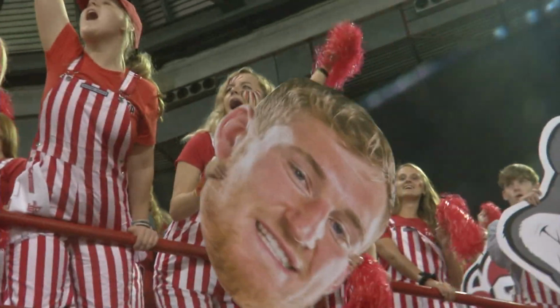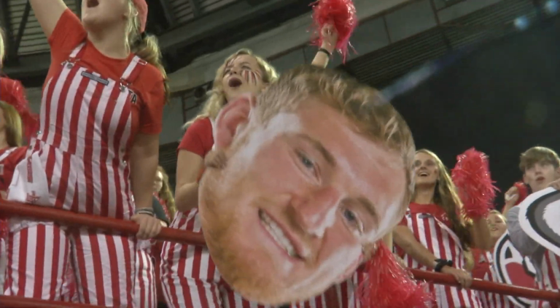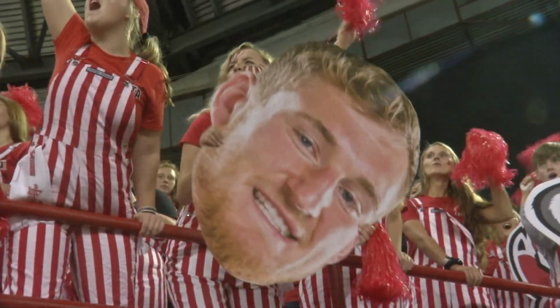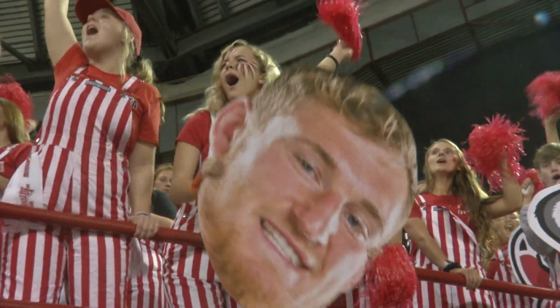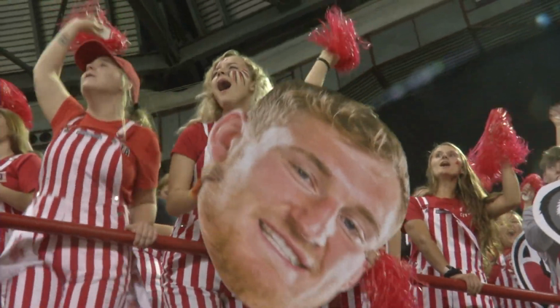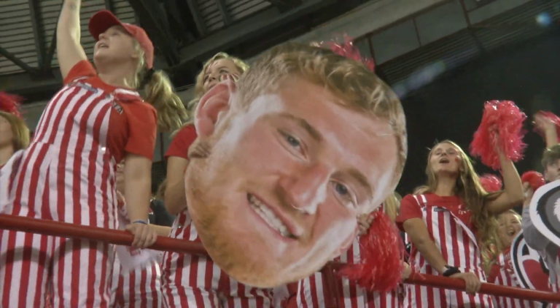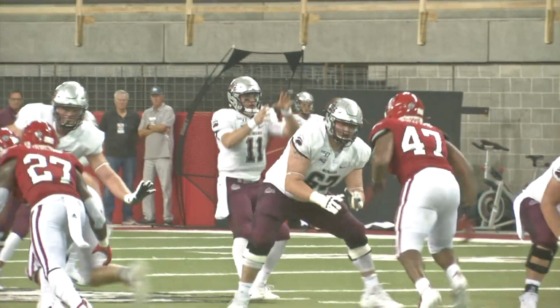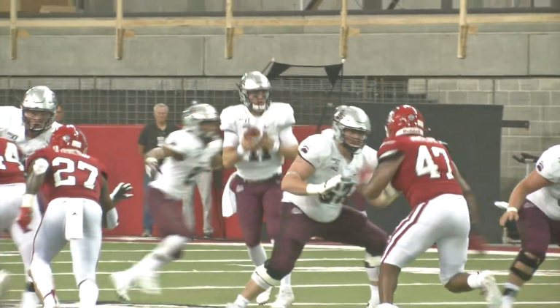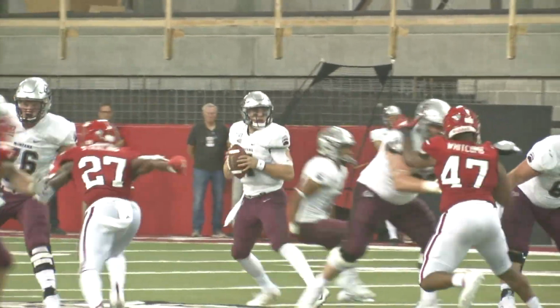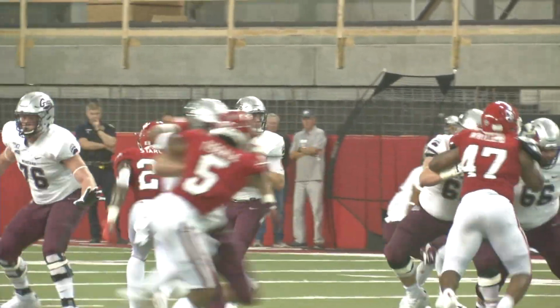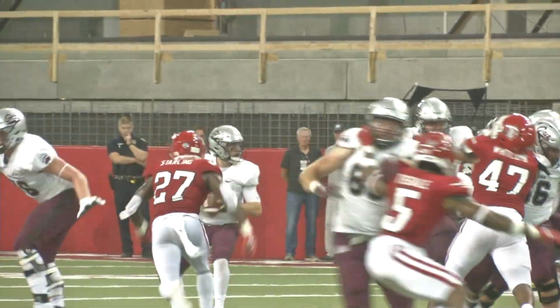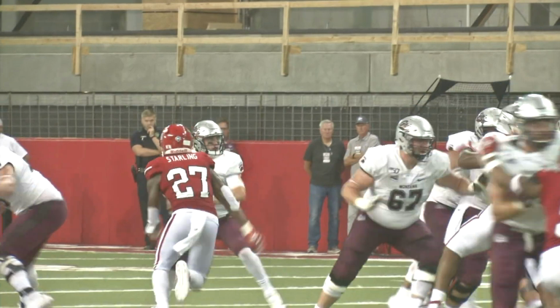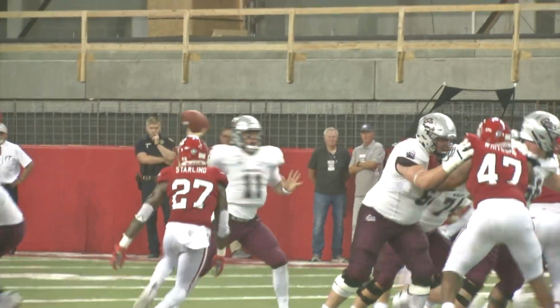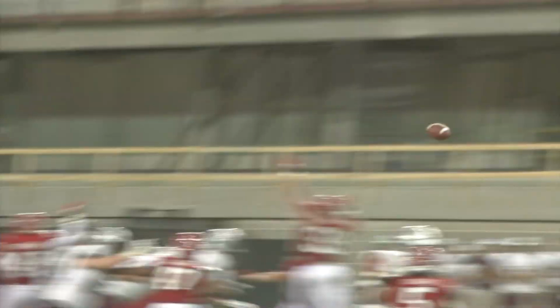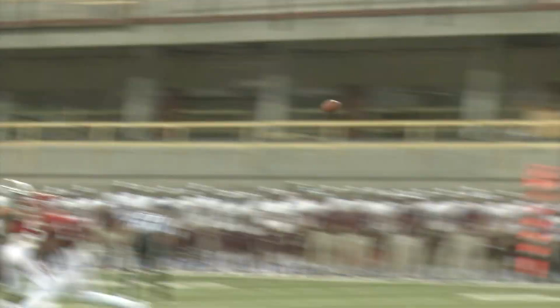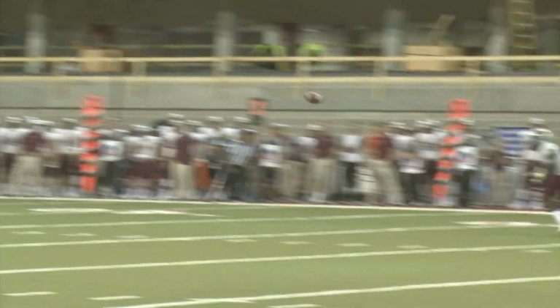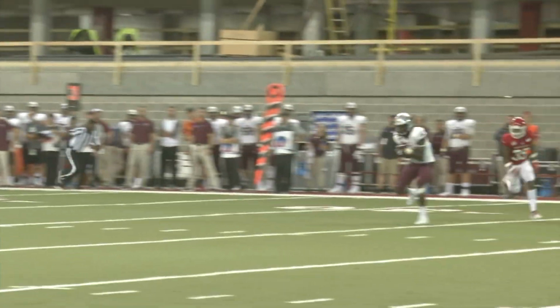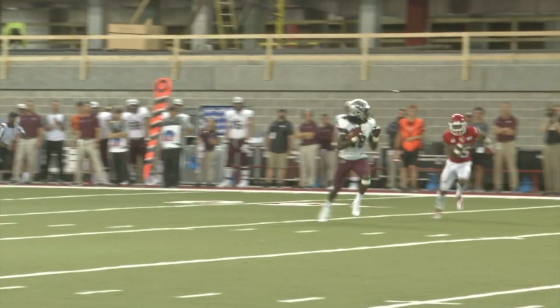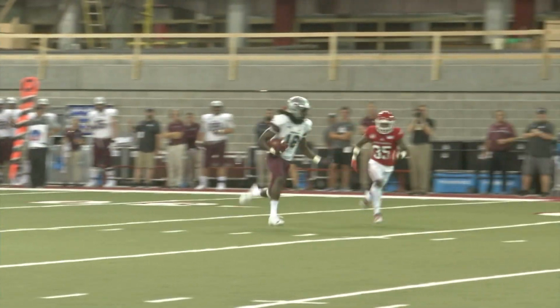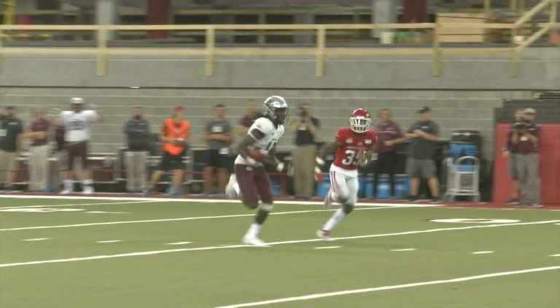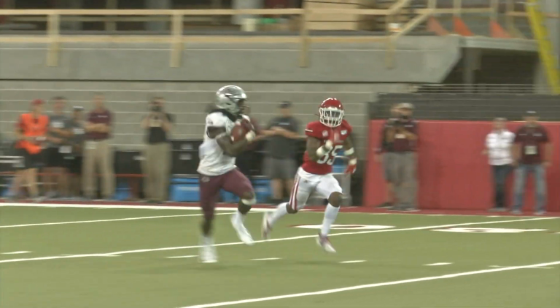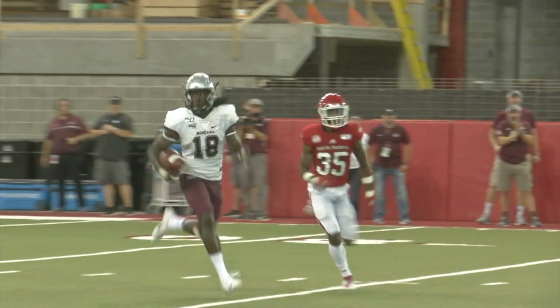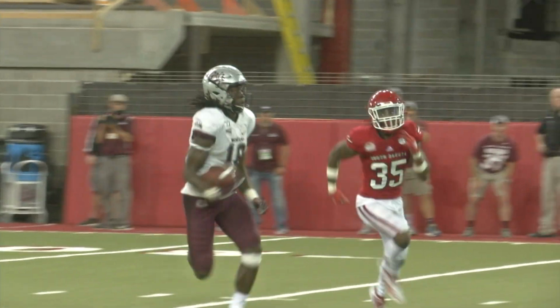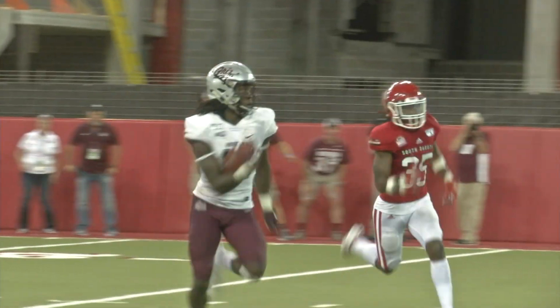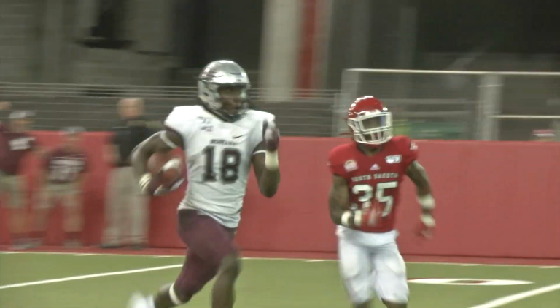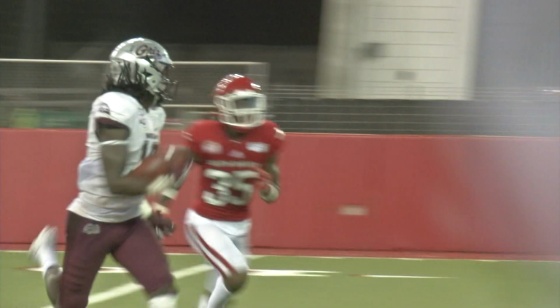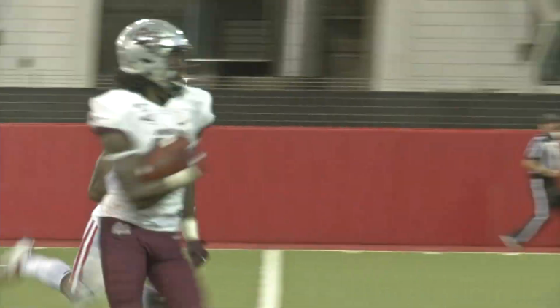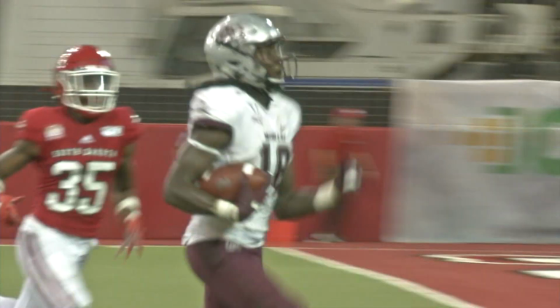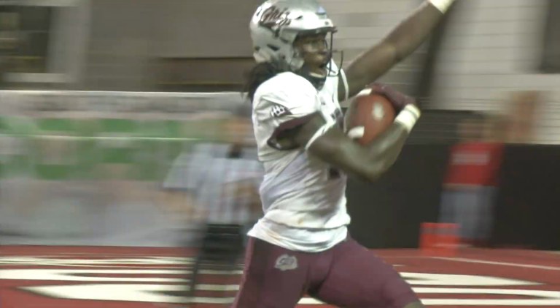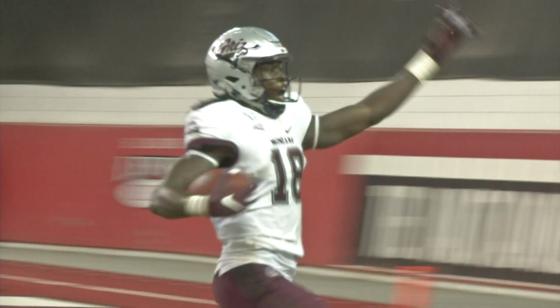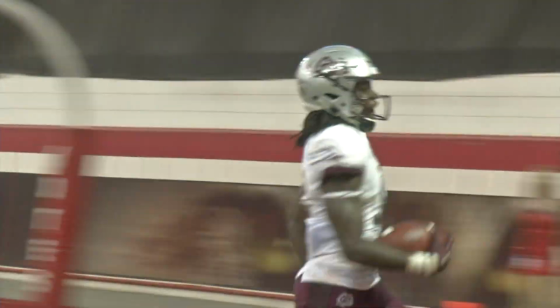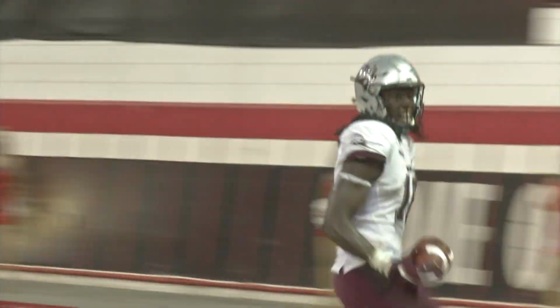Opening drive of the third quarter, Sneed at it again, just picking USD apart. He hits a streaking Samuel Akeem — 43 yards later, it's 24-10.